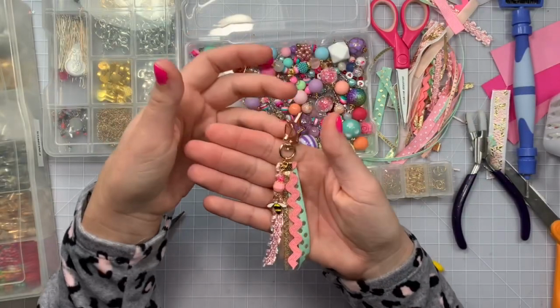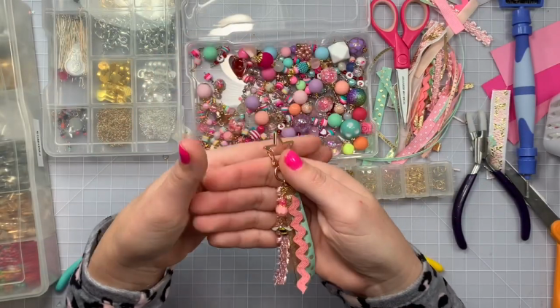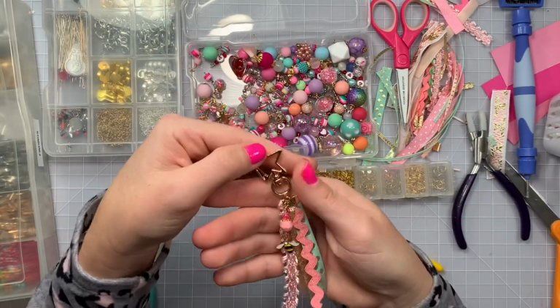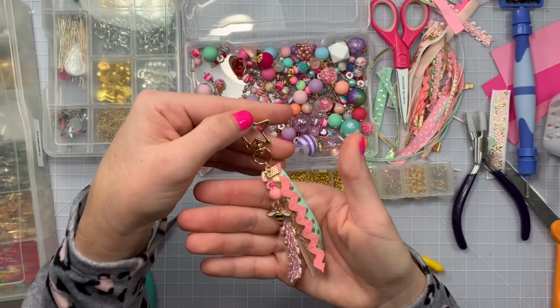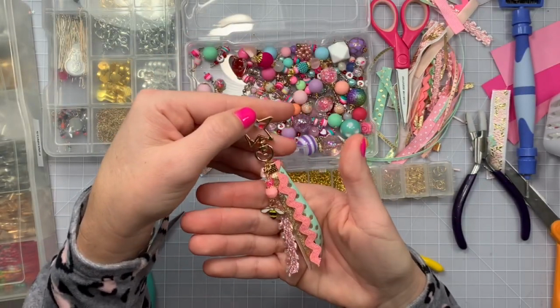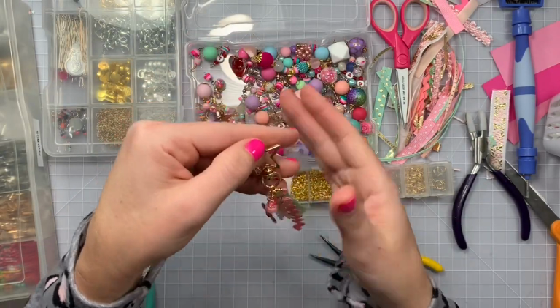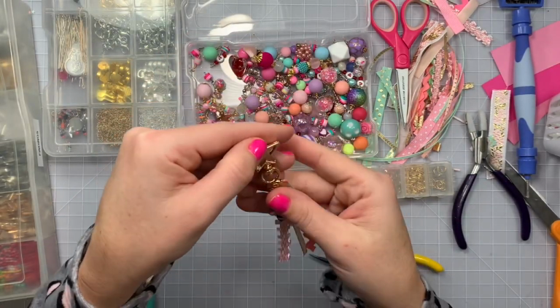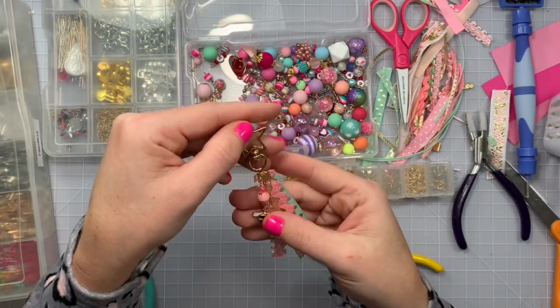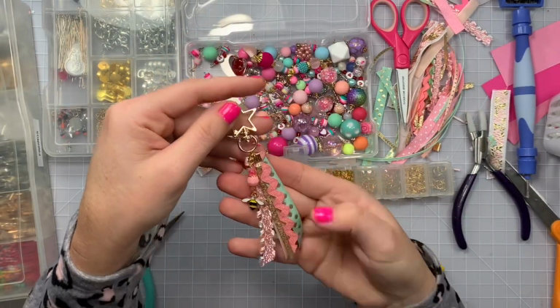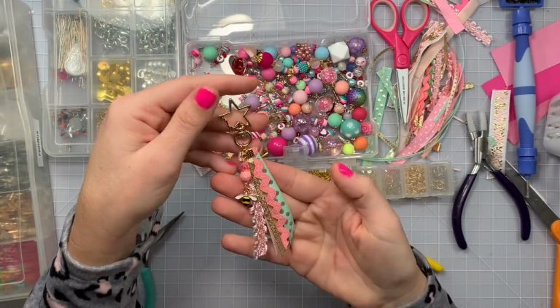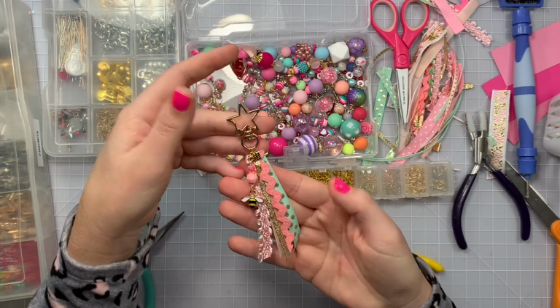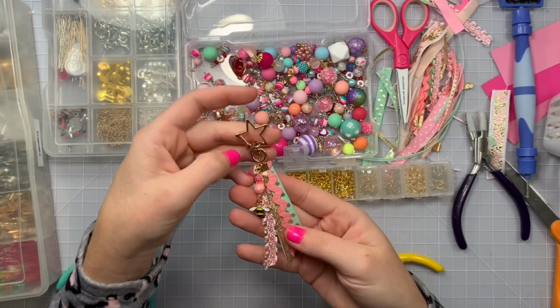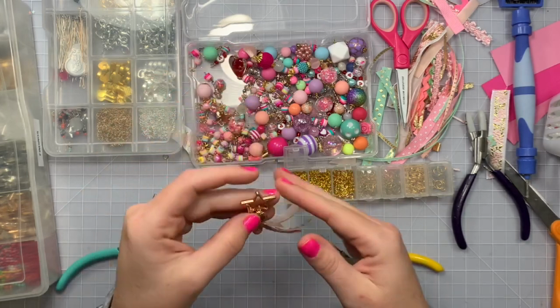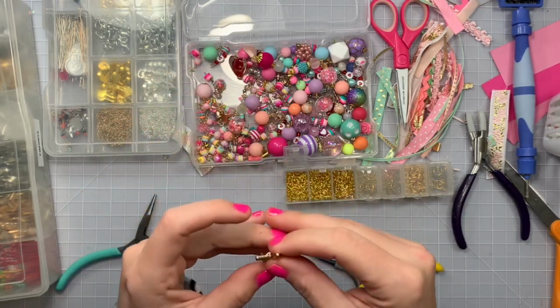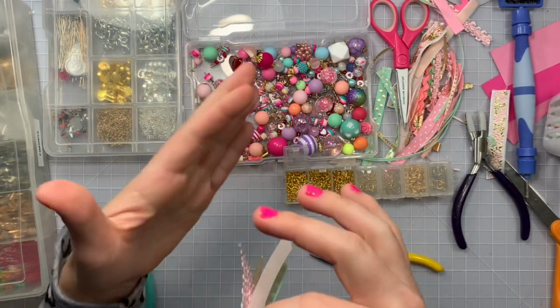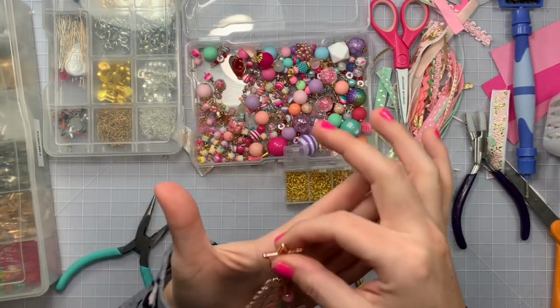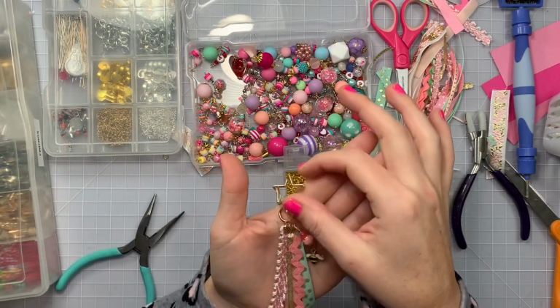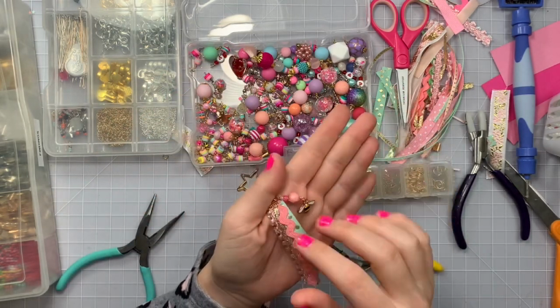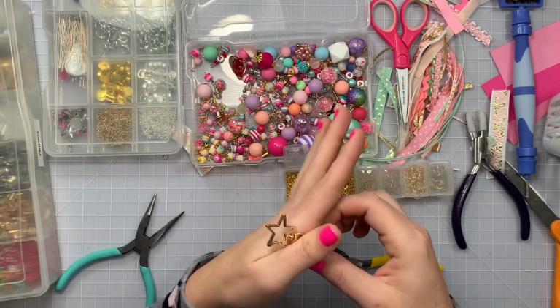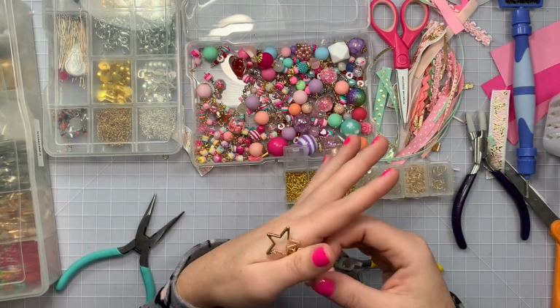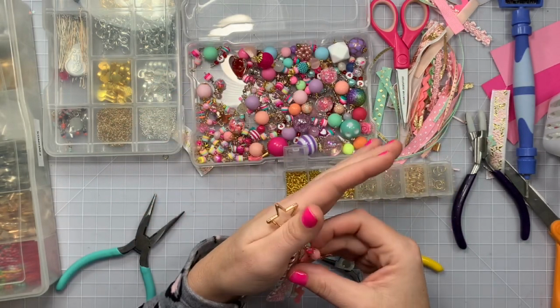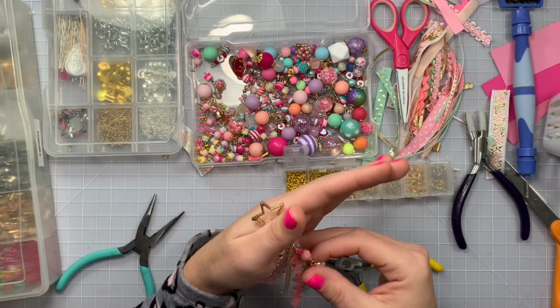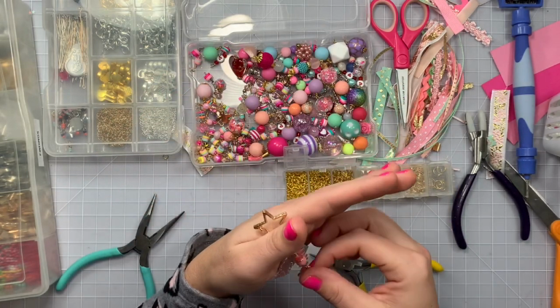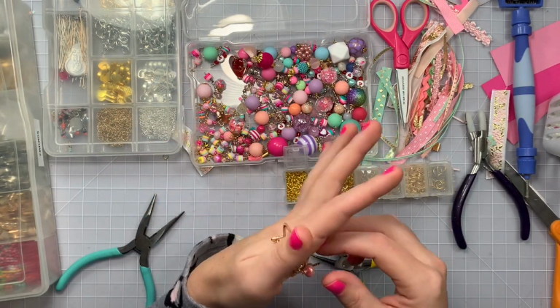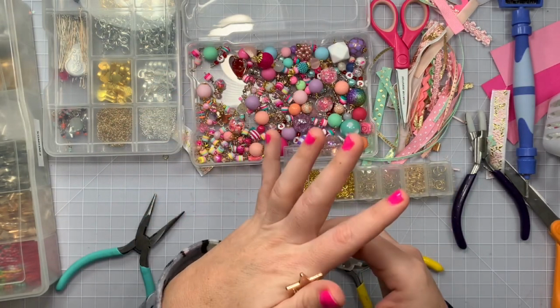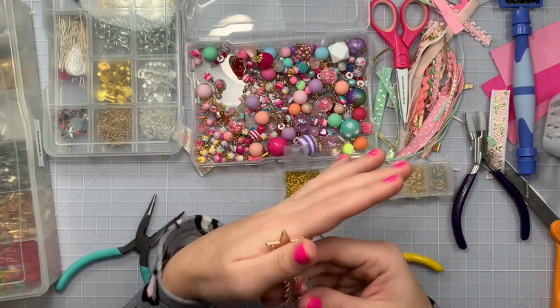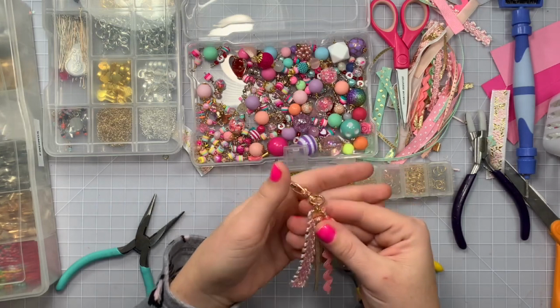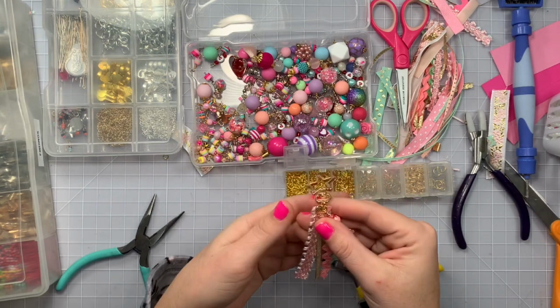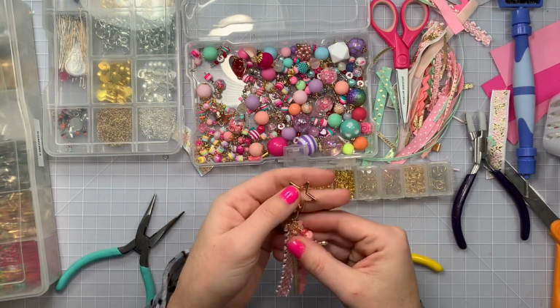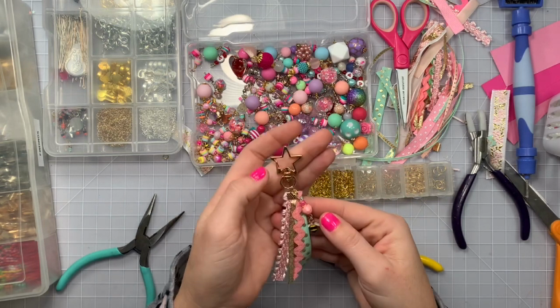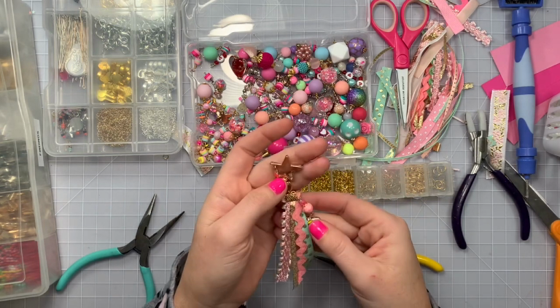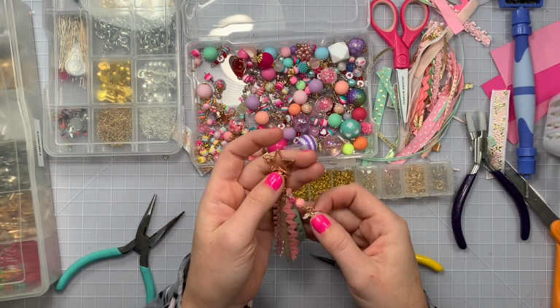It is so cute, I'm so happy with the way these turned out! Most of my ribbon — actually all of it — is from Hobby Lobby, that's usually where I get my spools of ribbon. Oh my gosh, I'm obsessed with this.